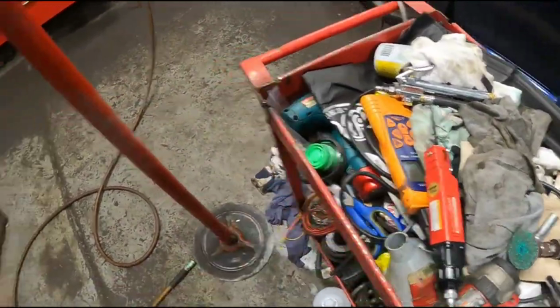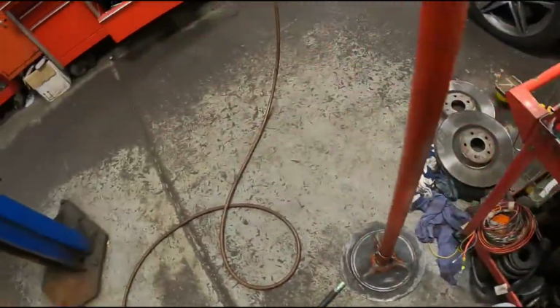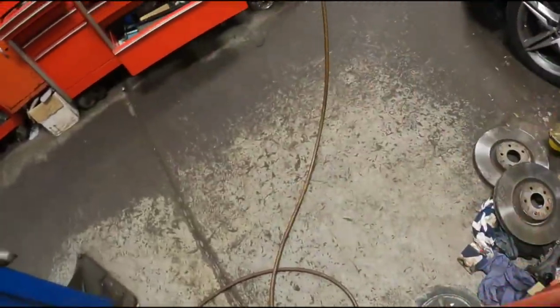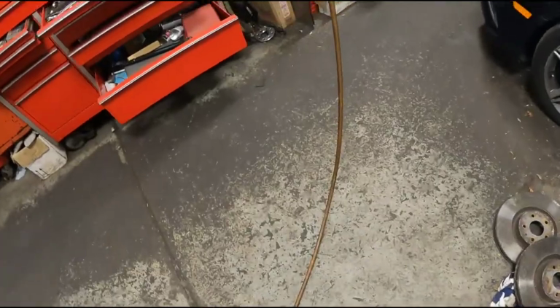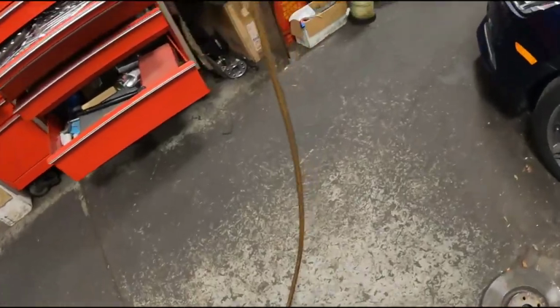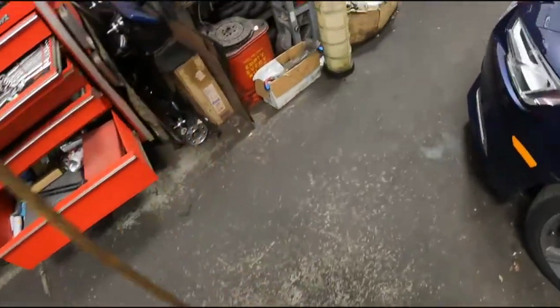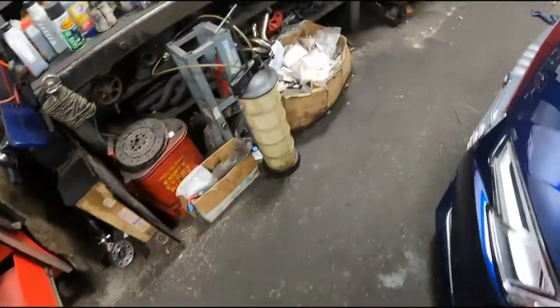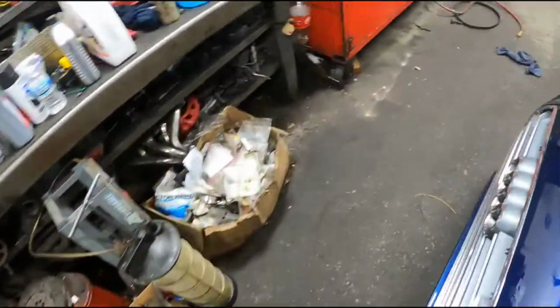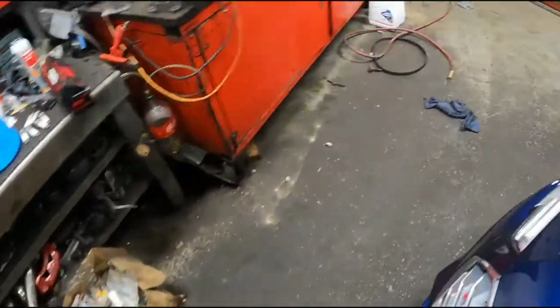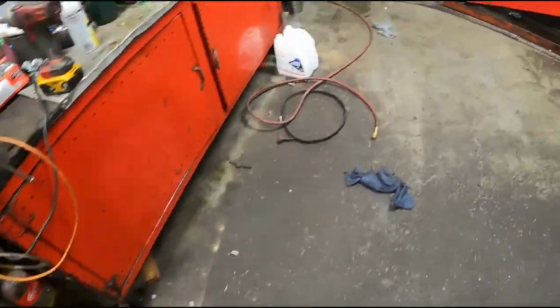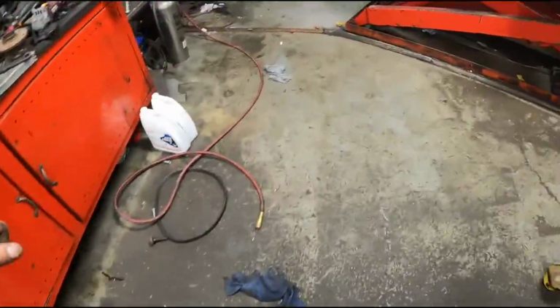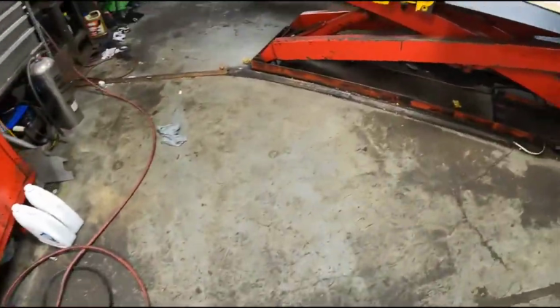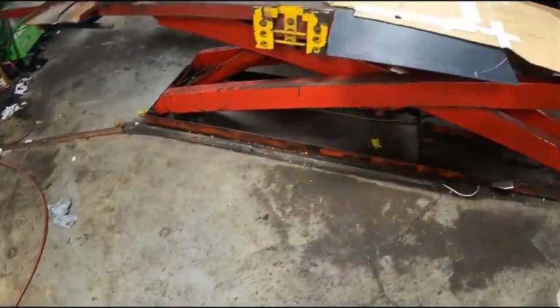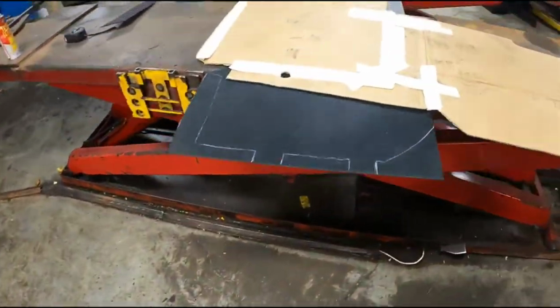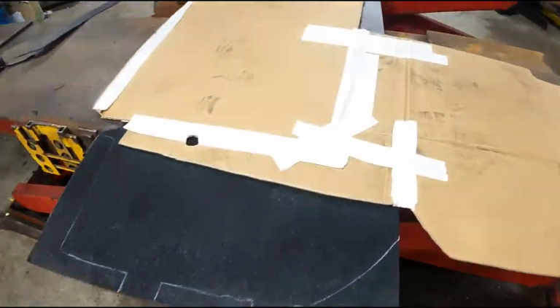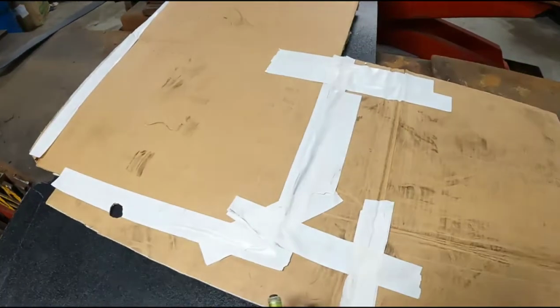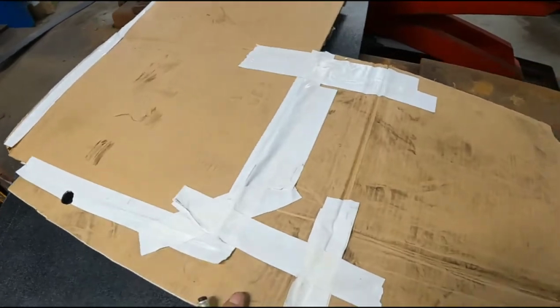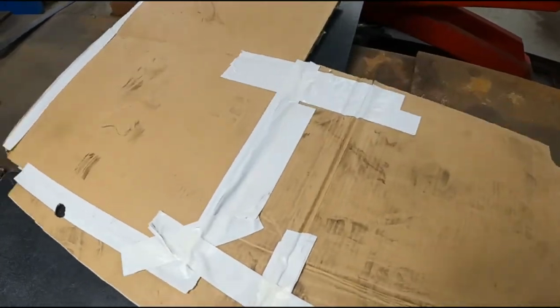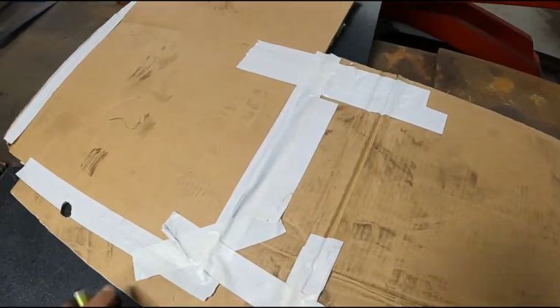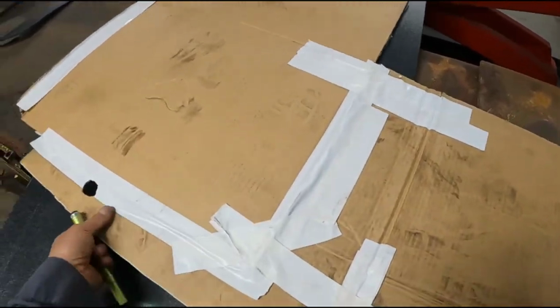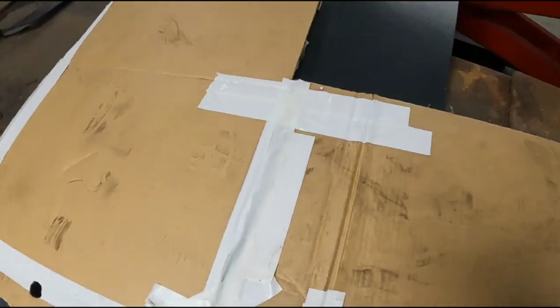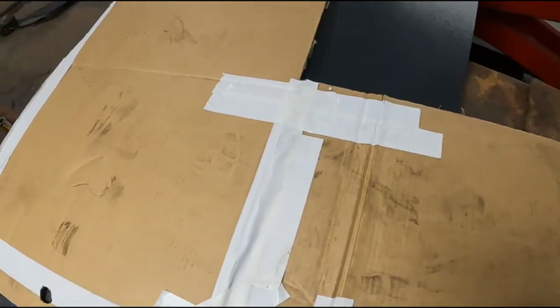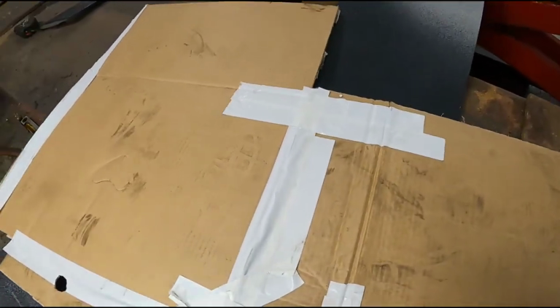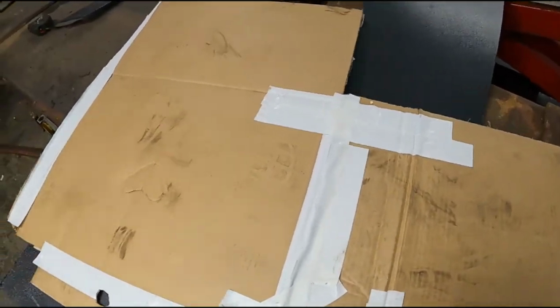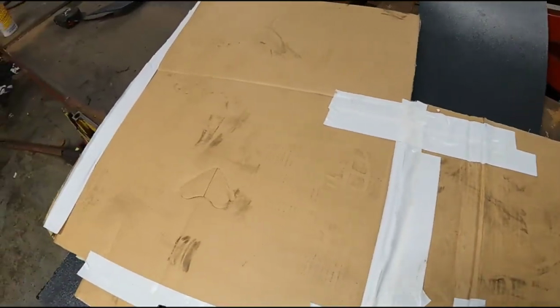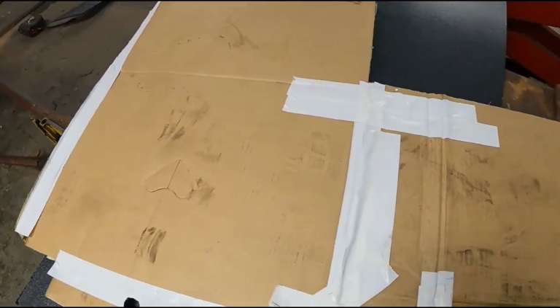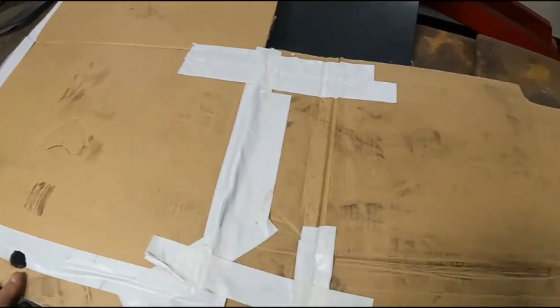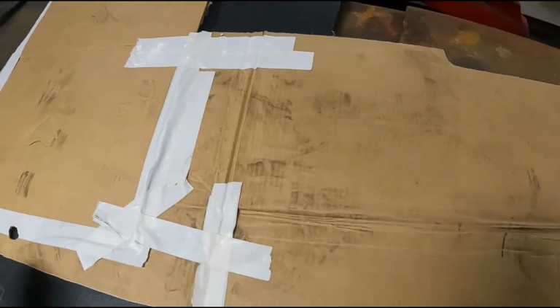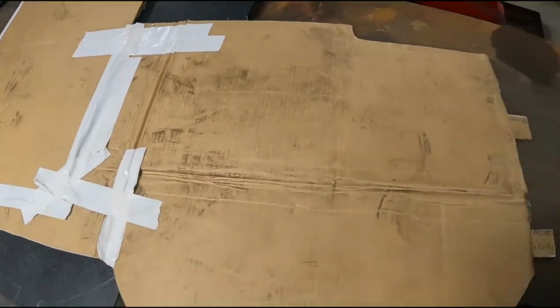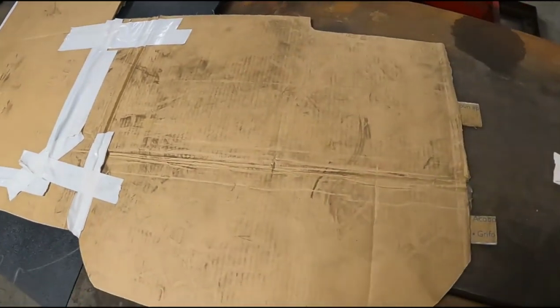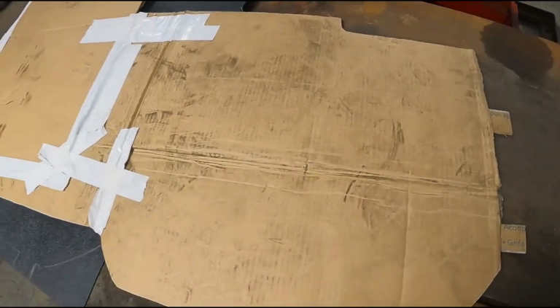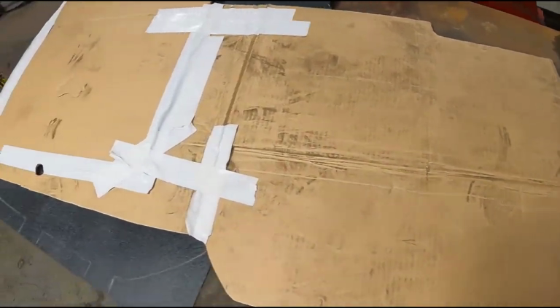It burned it a little bit, but it cut a pretty clean cut — good enough. Here's the cardboard I was using for a template. I didn't have a big enough piece so I just pieced together a bunch of small pieces to get roughly the shape I wanted before I start cutting.